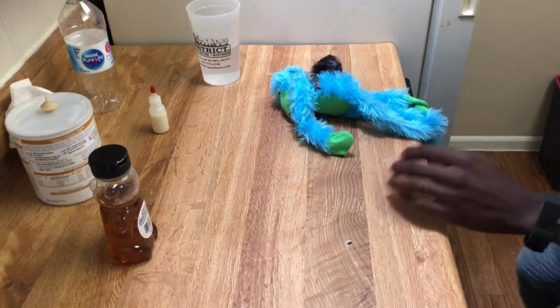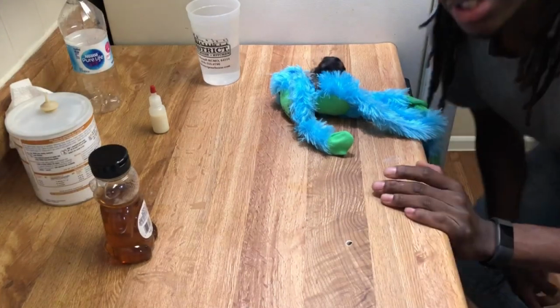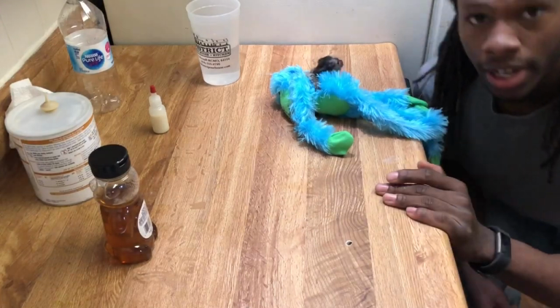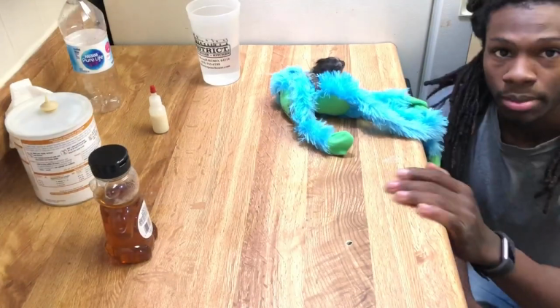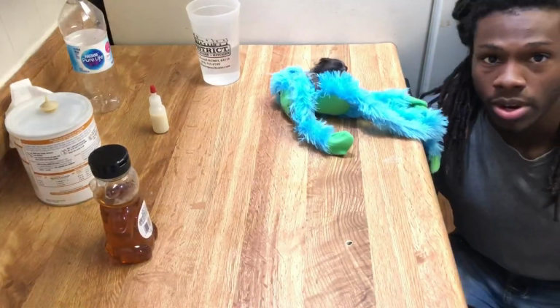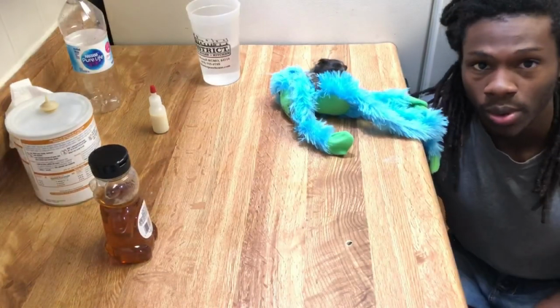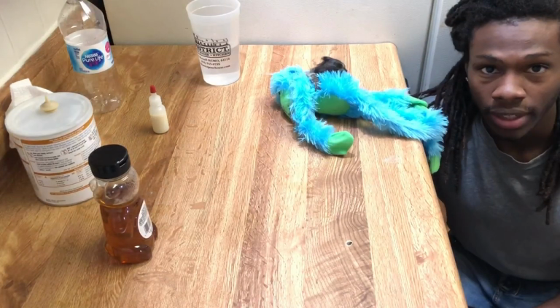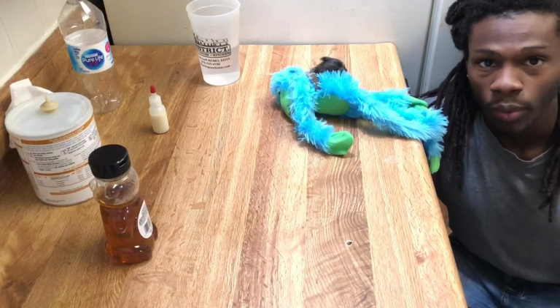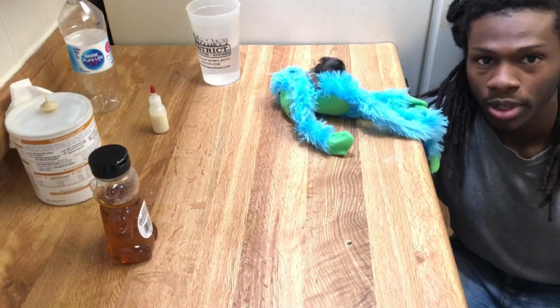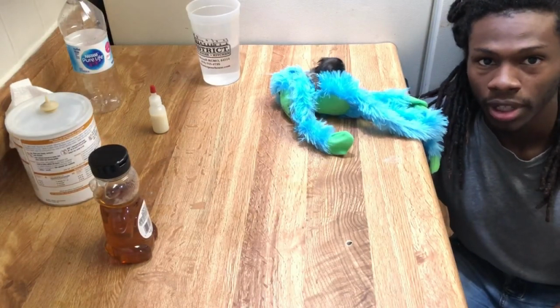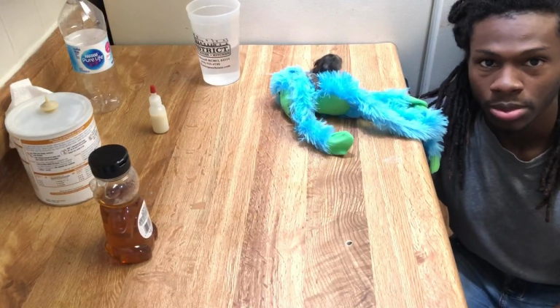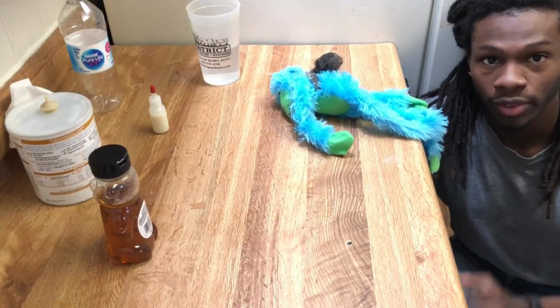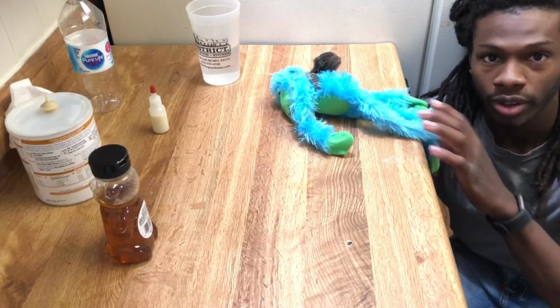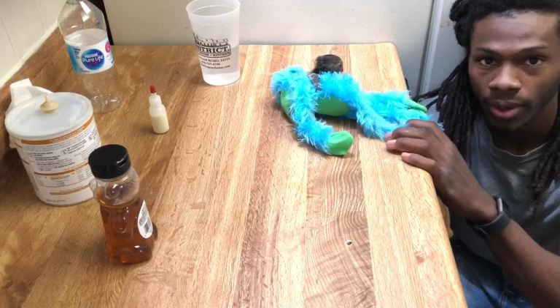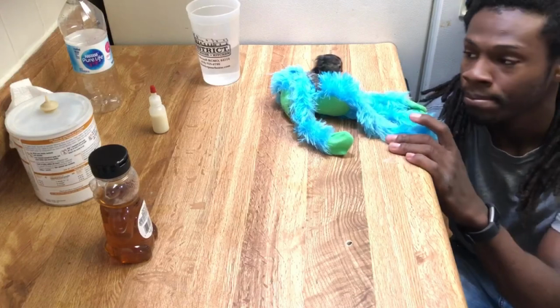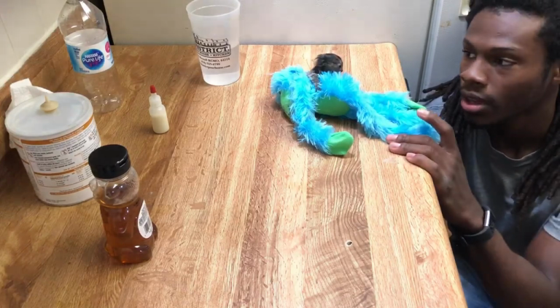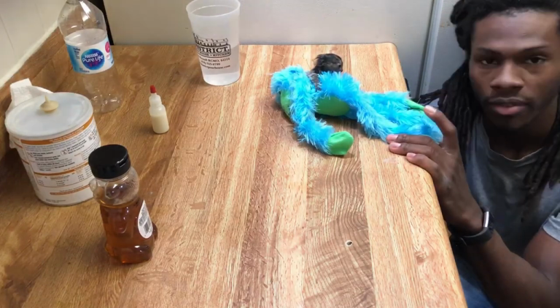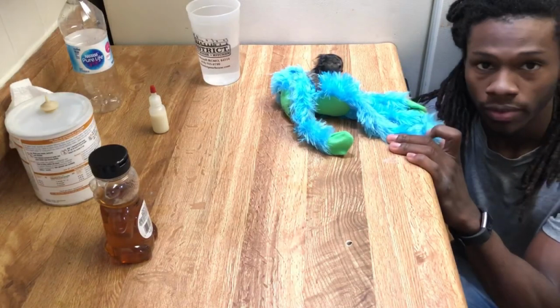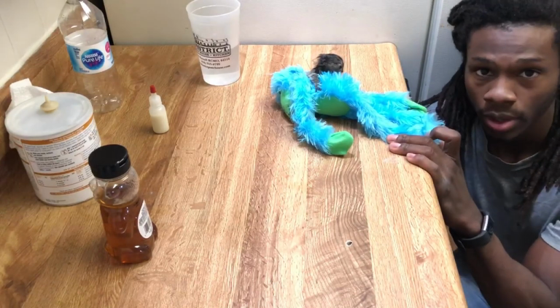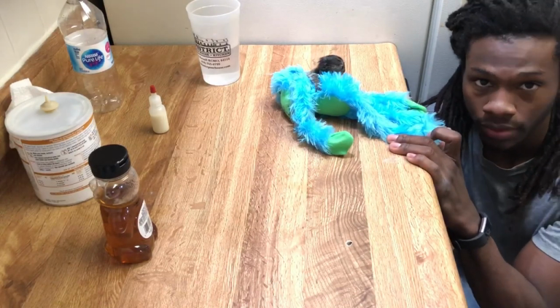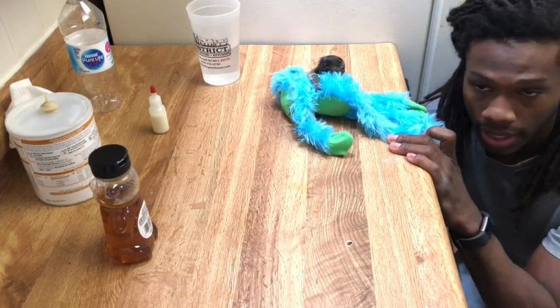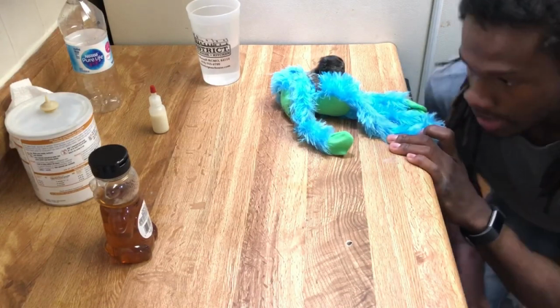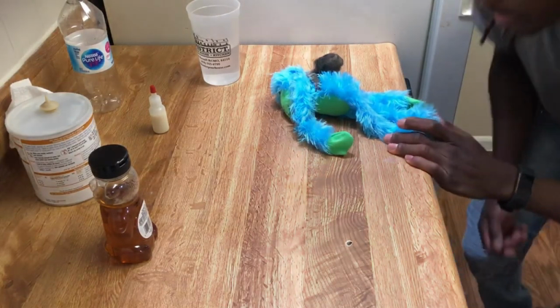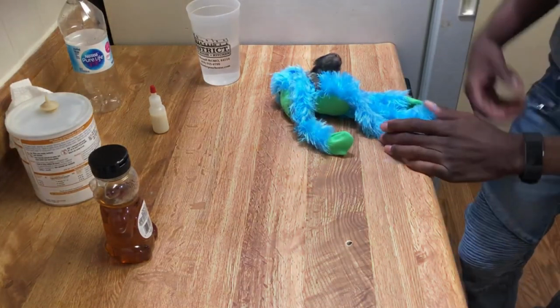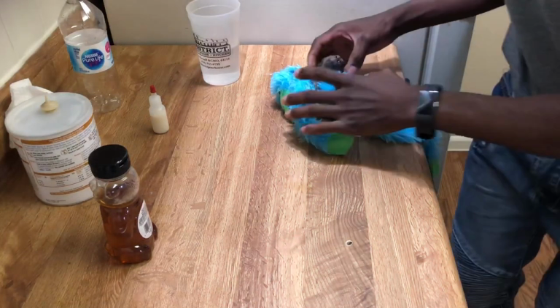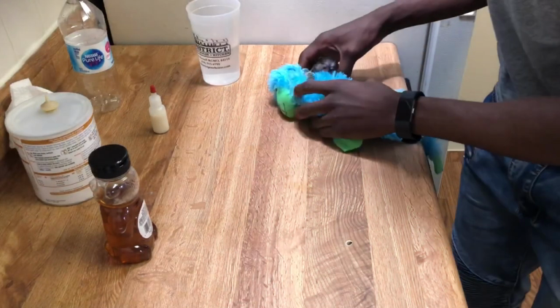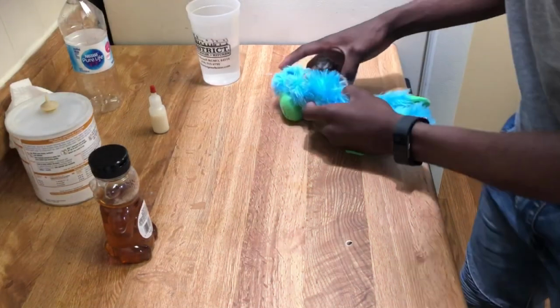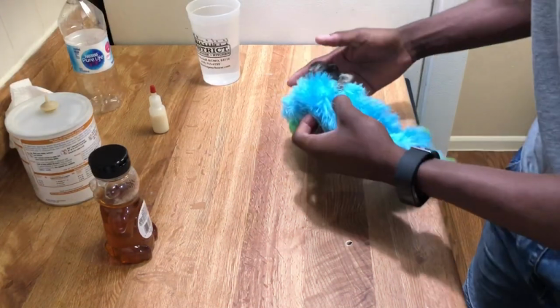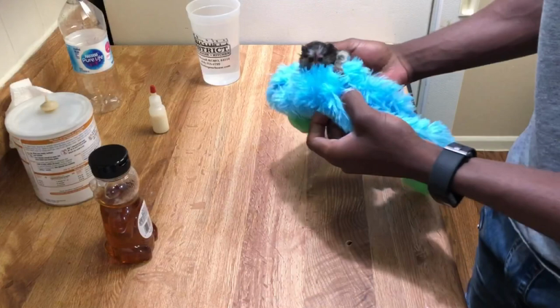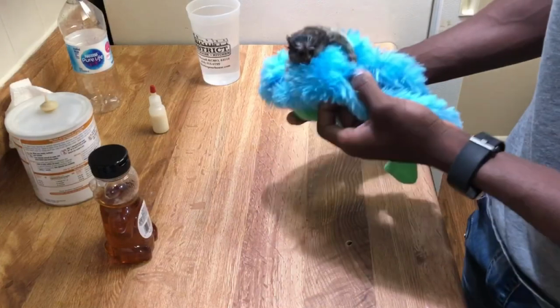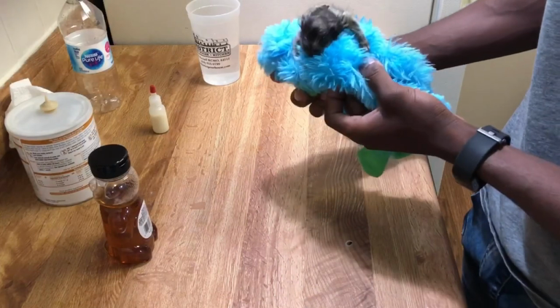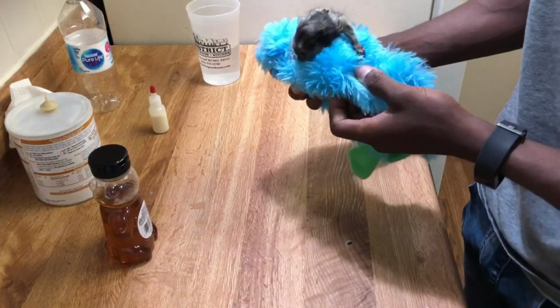Hey, what's up guys? My name is Ernest Gwynne. Welcome here to my YouTube channel vlog, ErnieVlog. I have a quick video here for you guys on how to bottle feed a marmoset monkey.